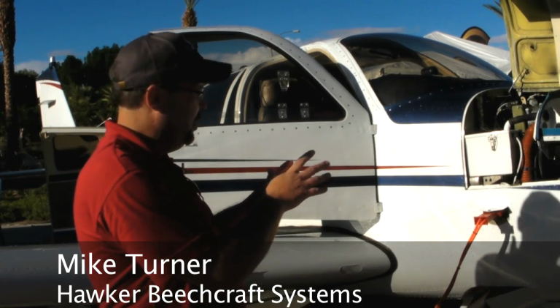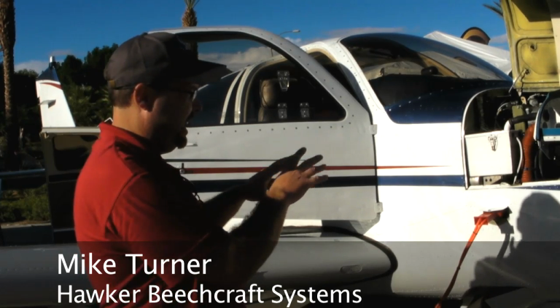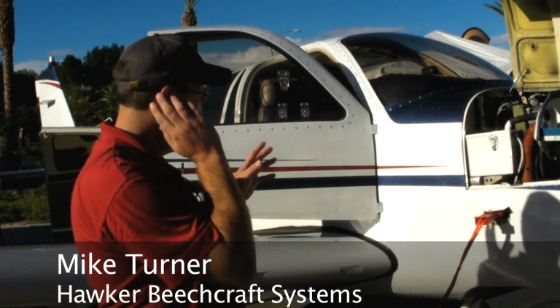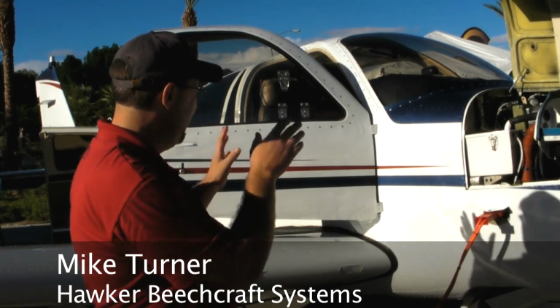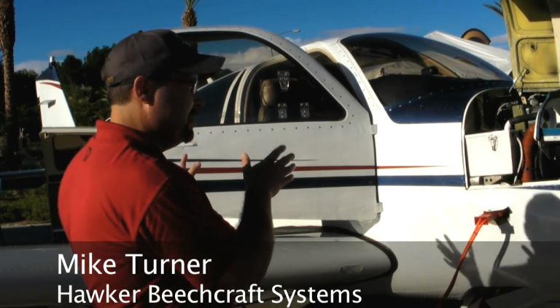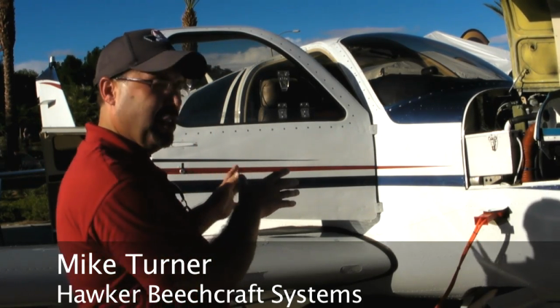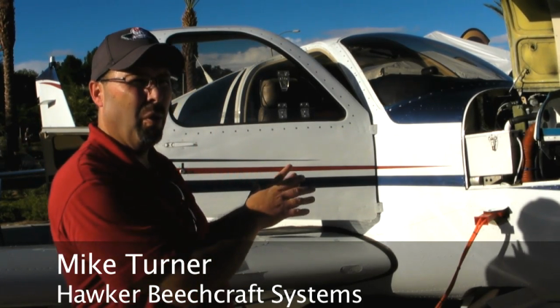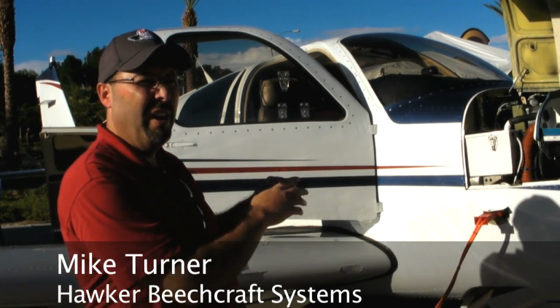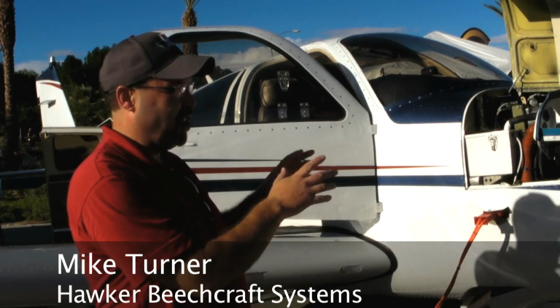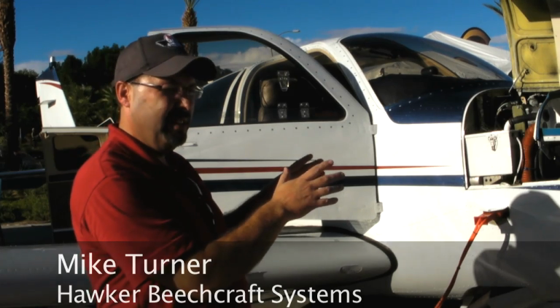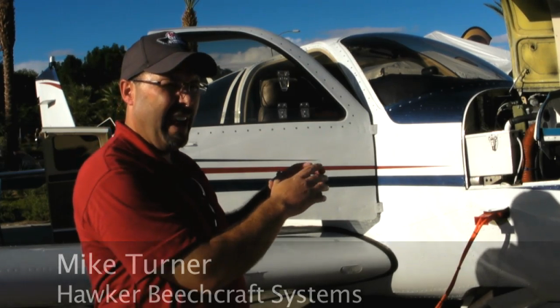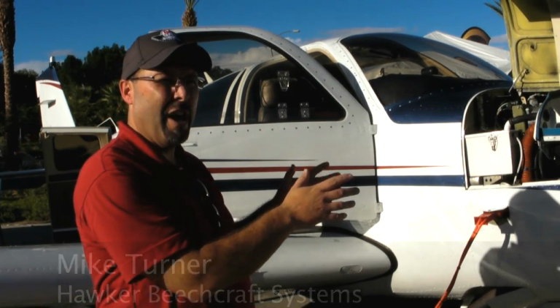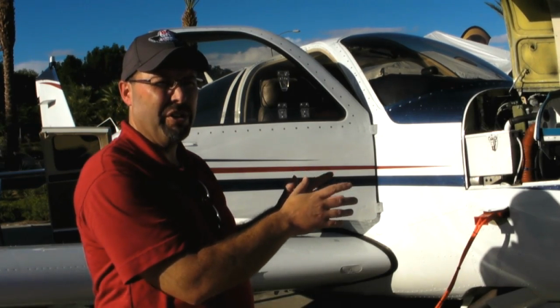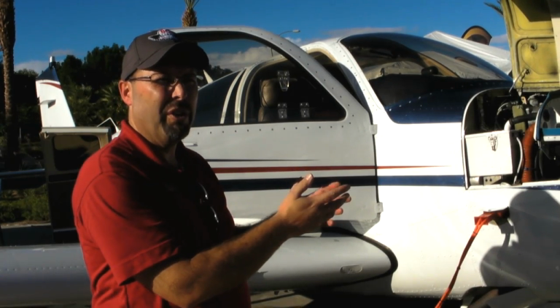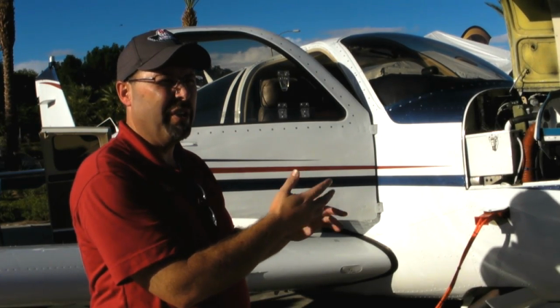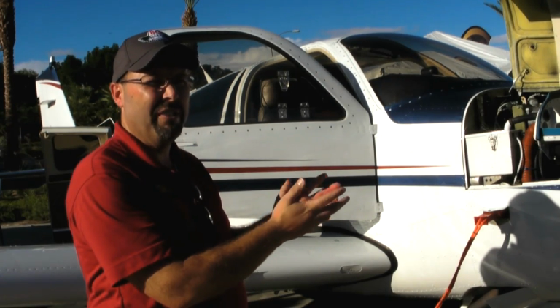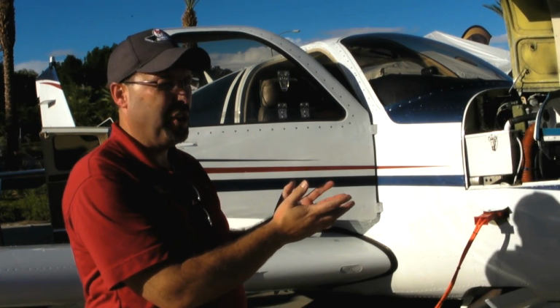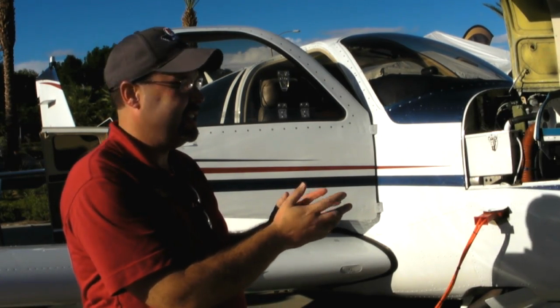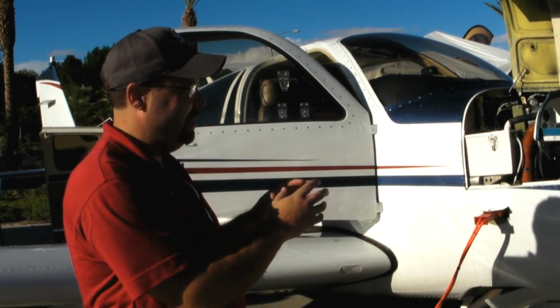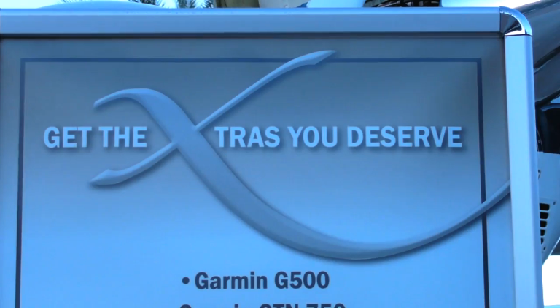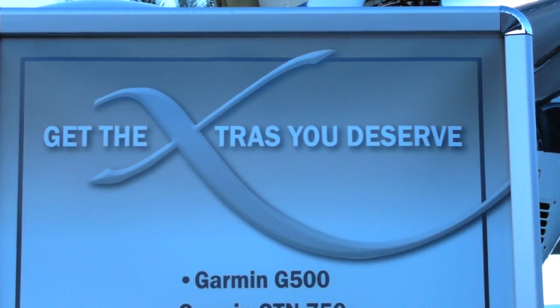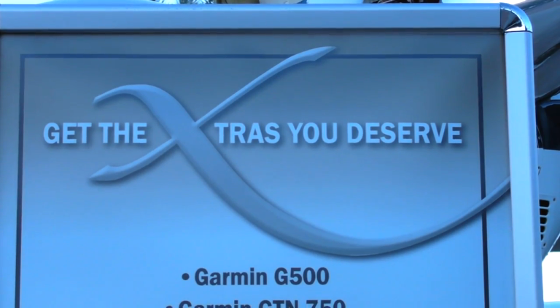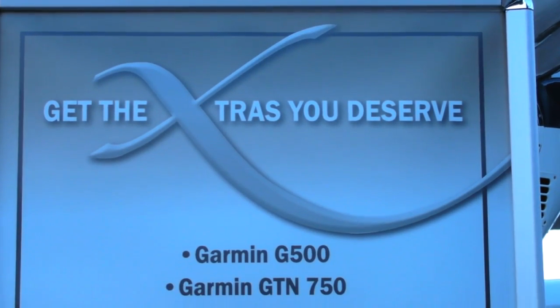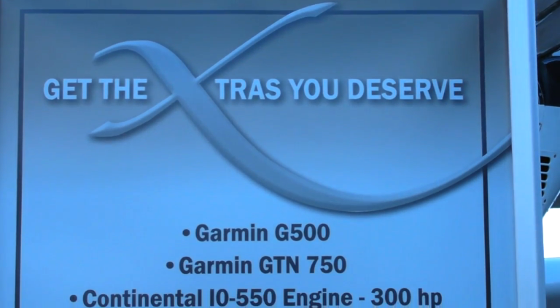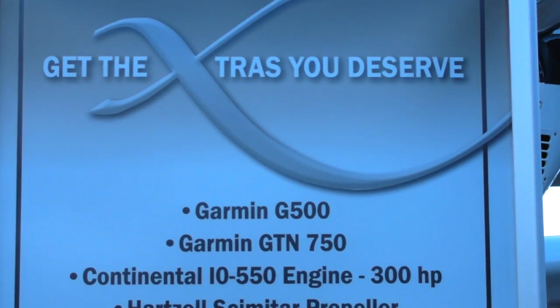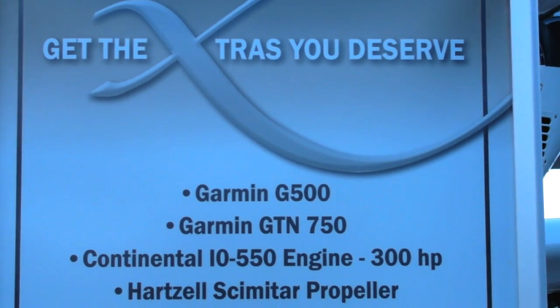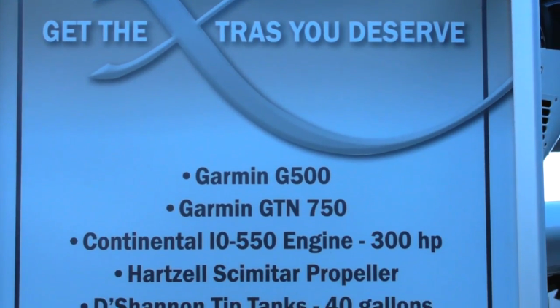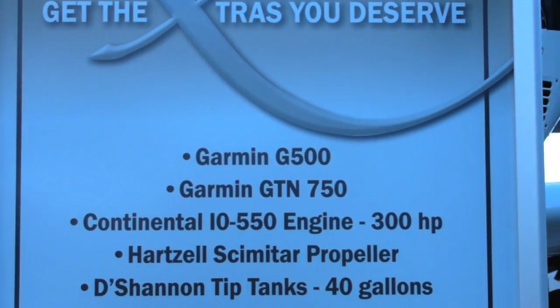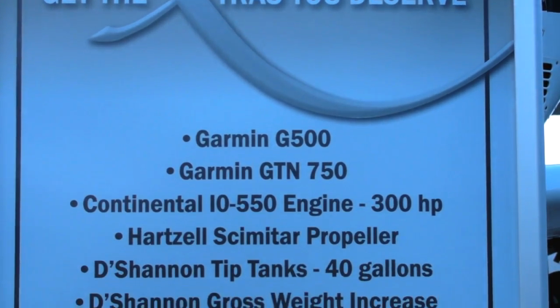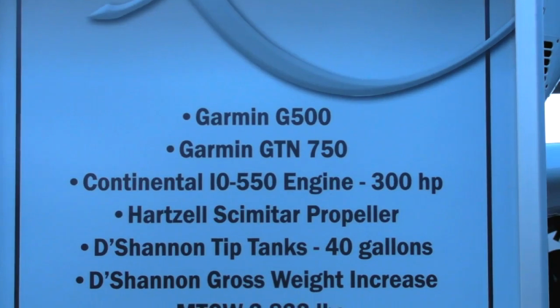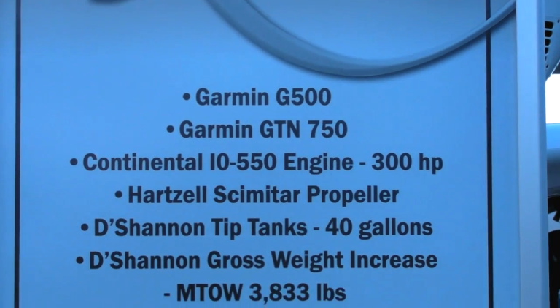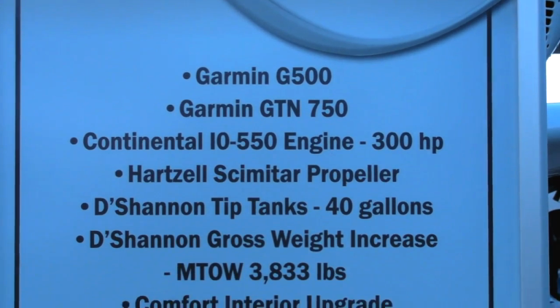which is a menu list of items available for current aircraft operators in the Model 33, 35, and 36 — covering performance, capacity, and comfort upgrades available for their airplanes.